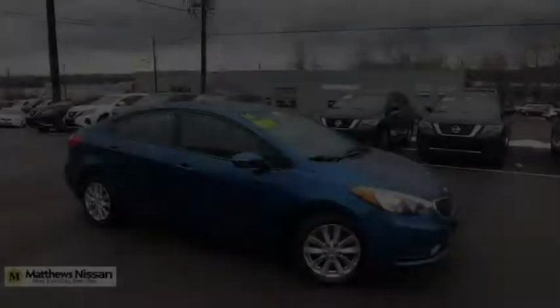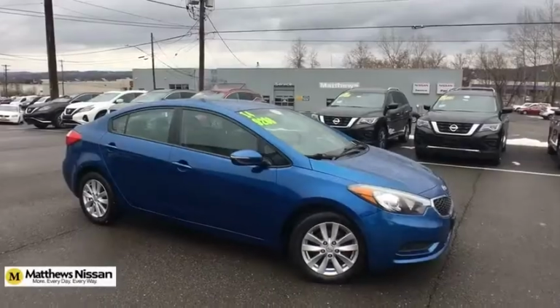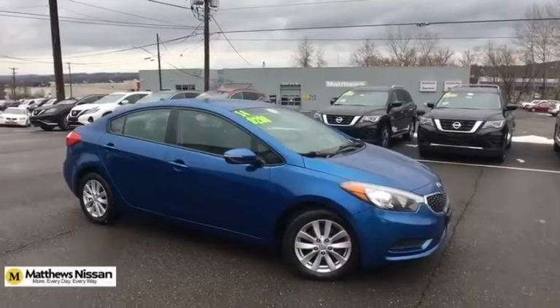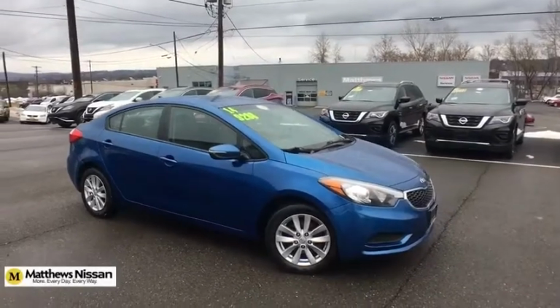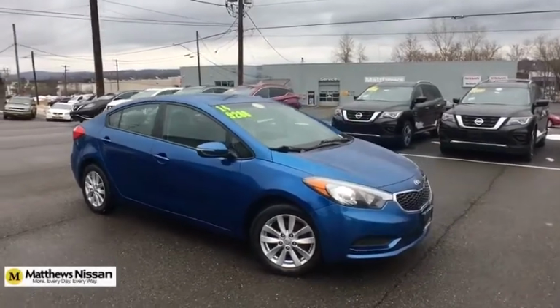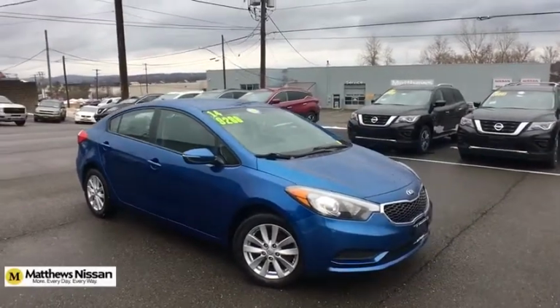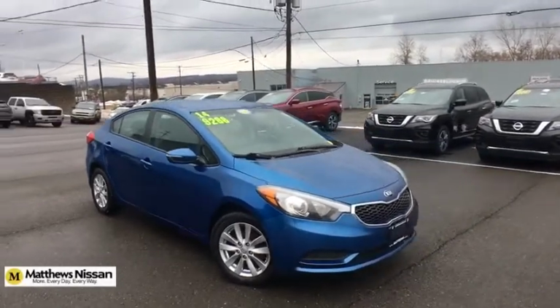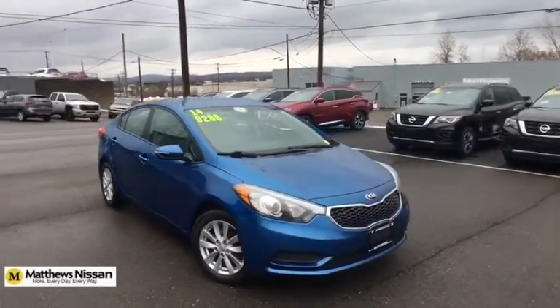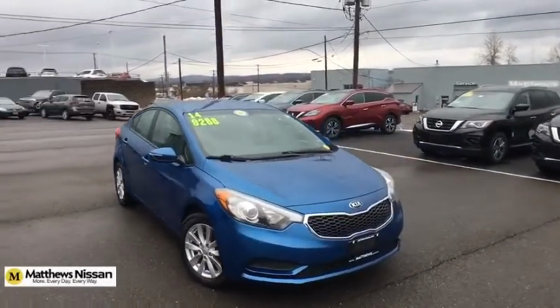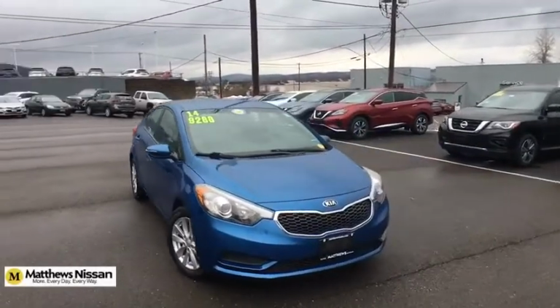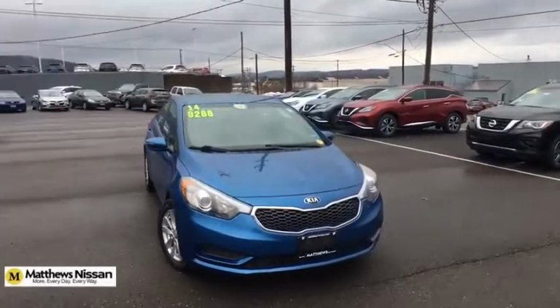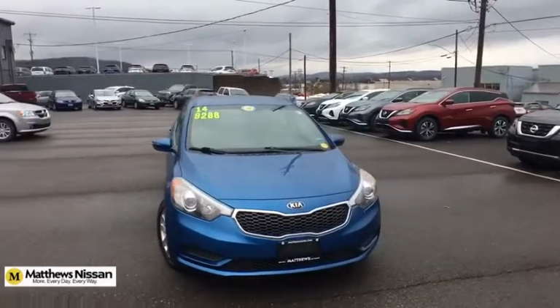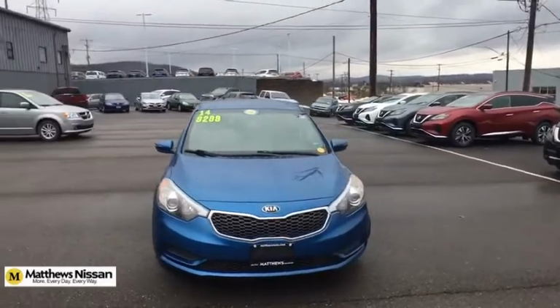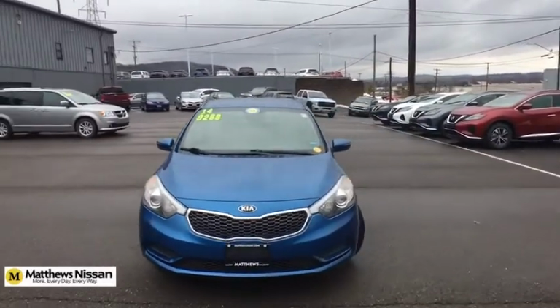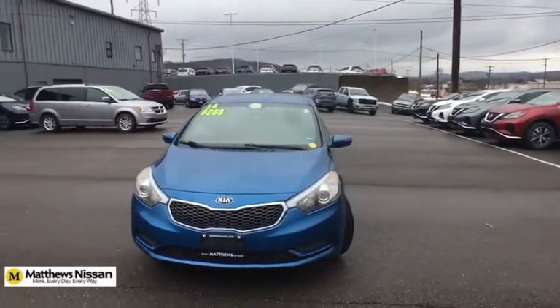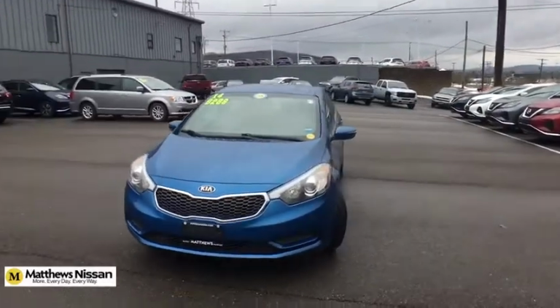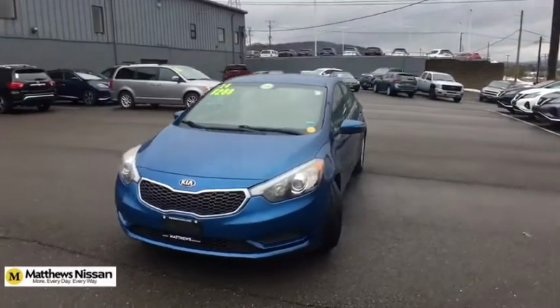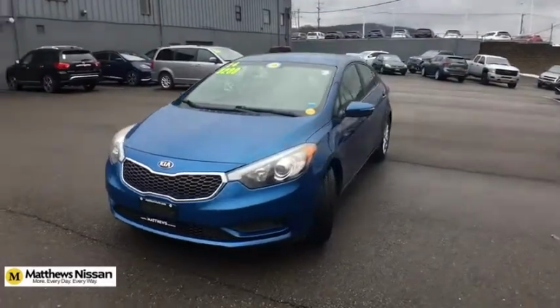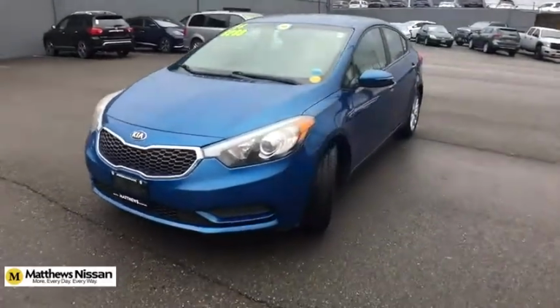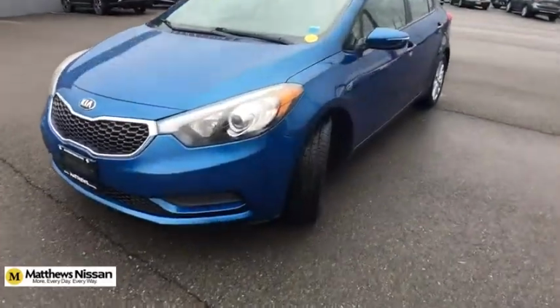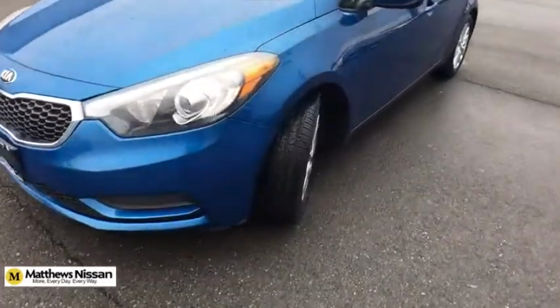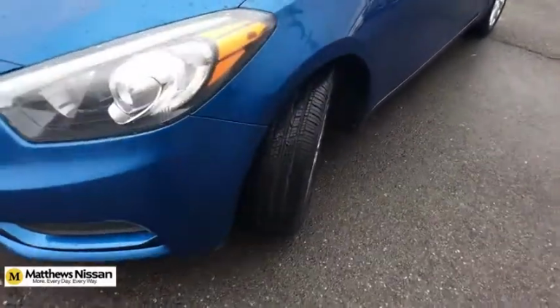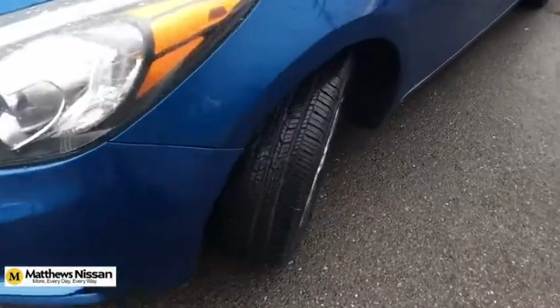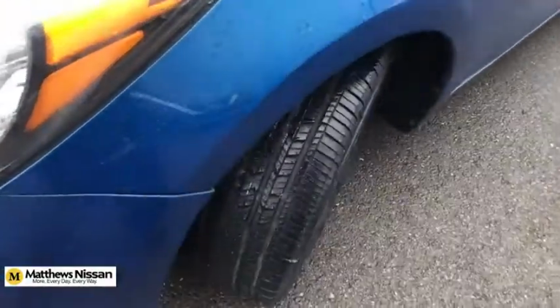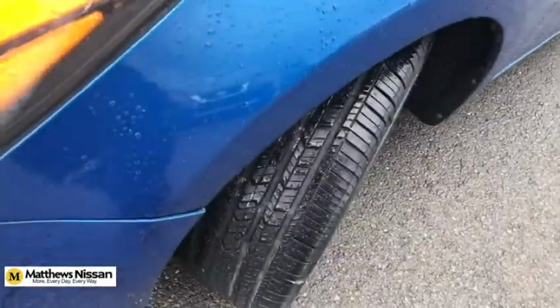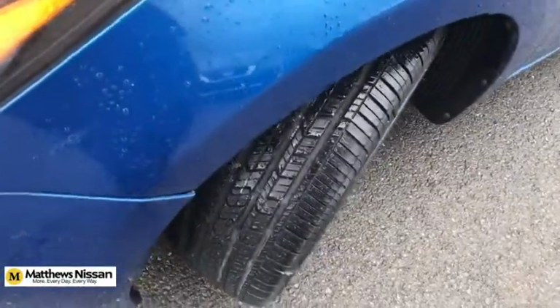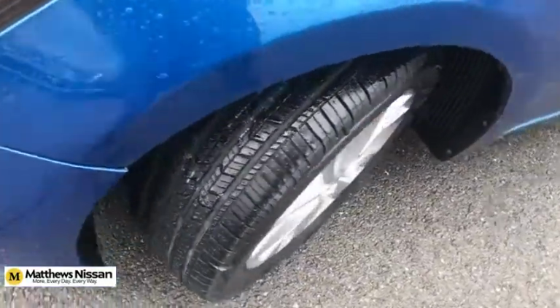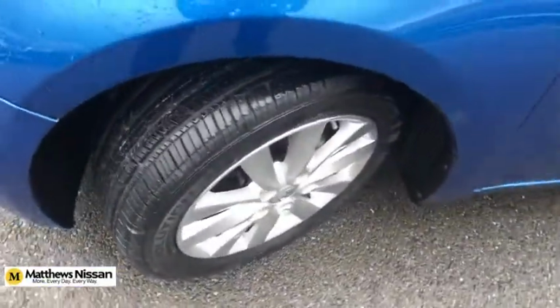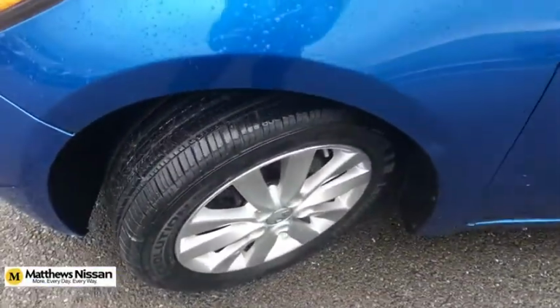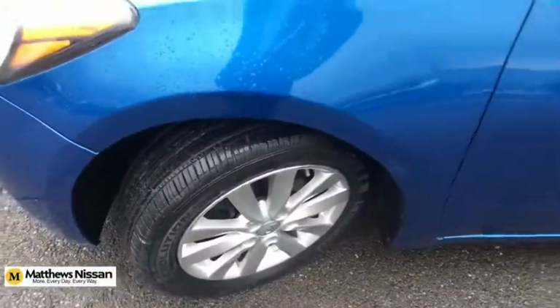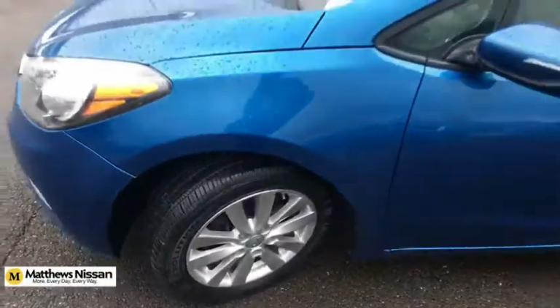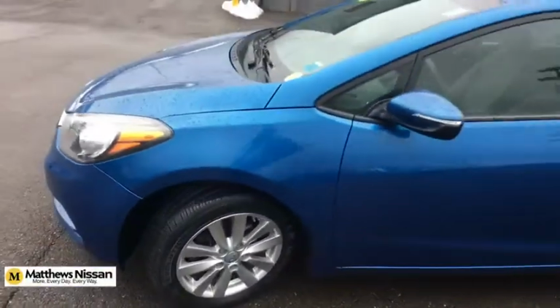Come test drive the 2014 Kia Forte. If you're looking for a trendy and feature-laden compact sedan, the Kia Forte is for you. It offers an exceptional combination of innovative design, high-quality engineering, and outstanding value.